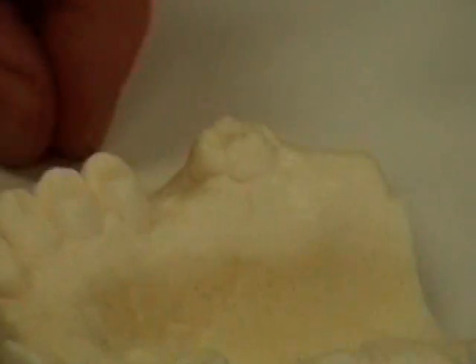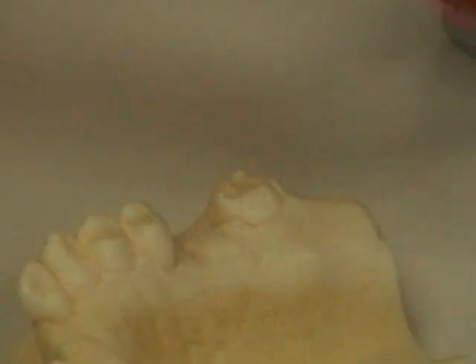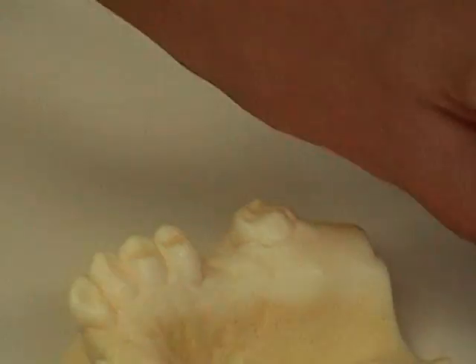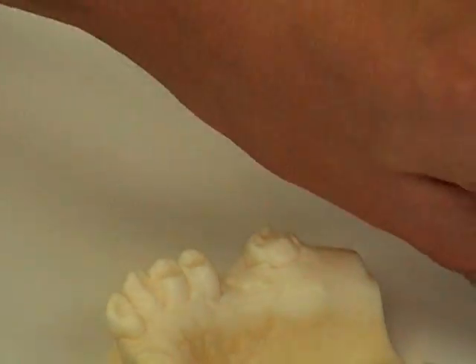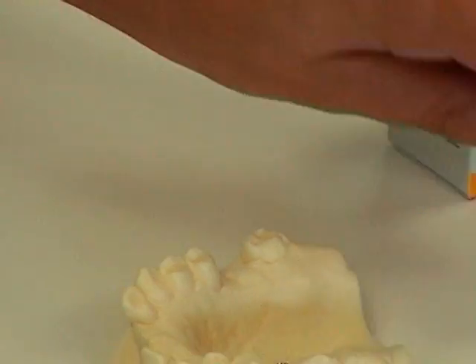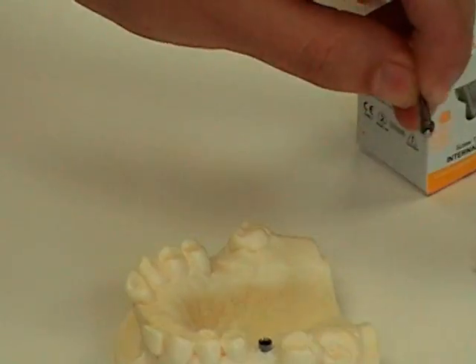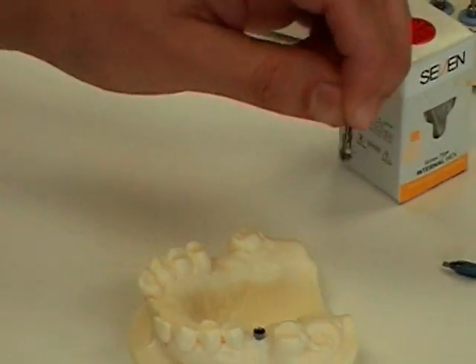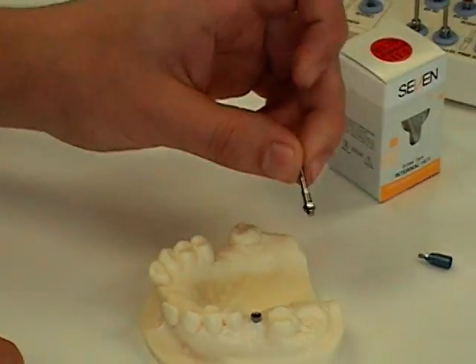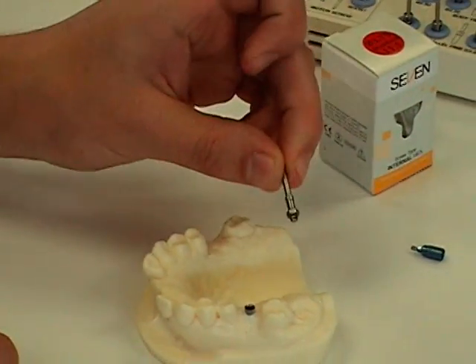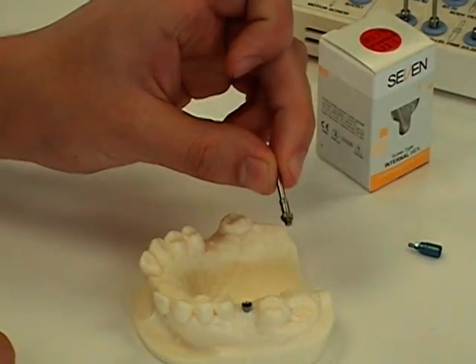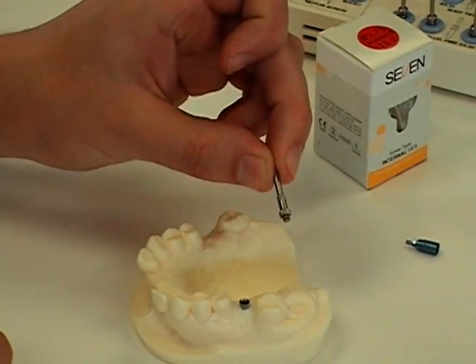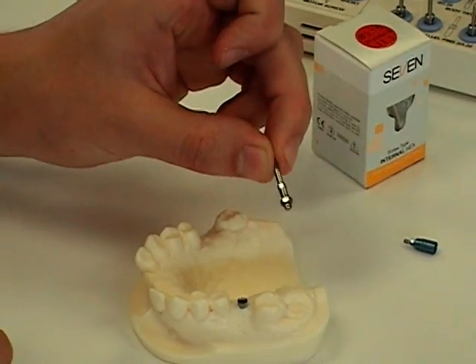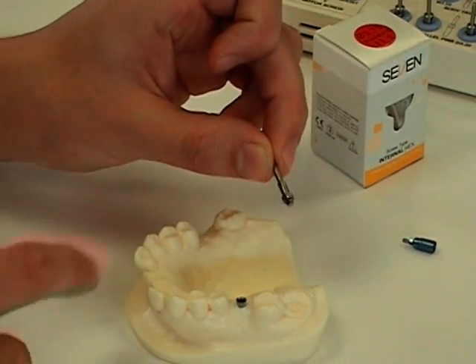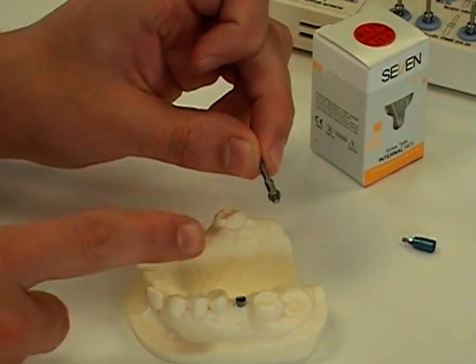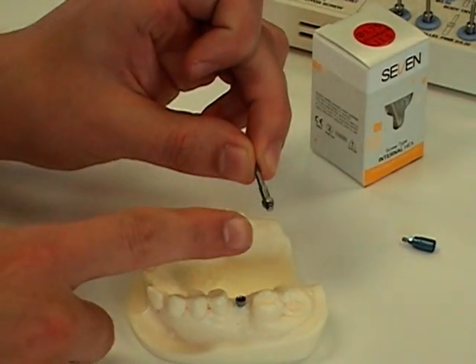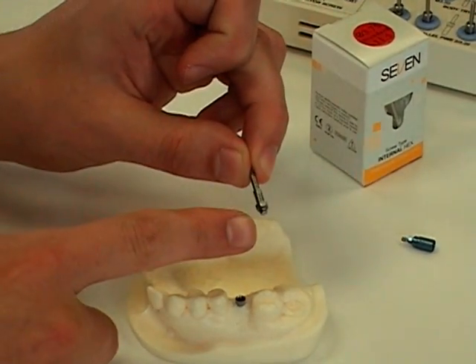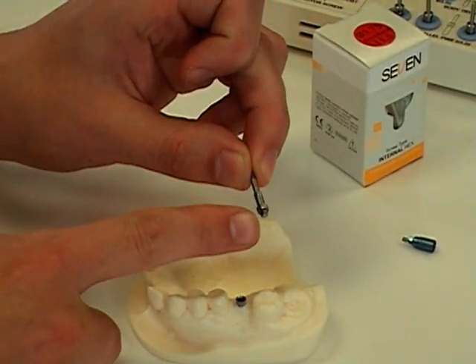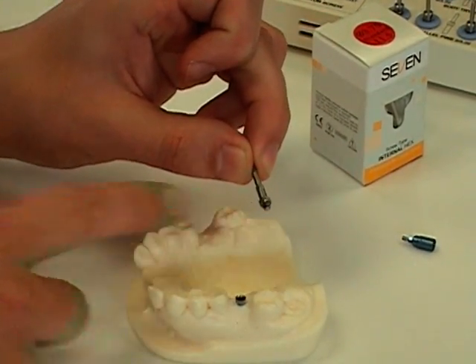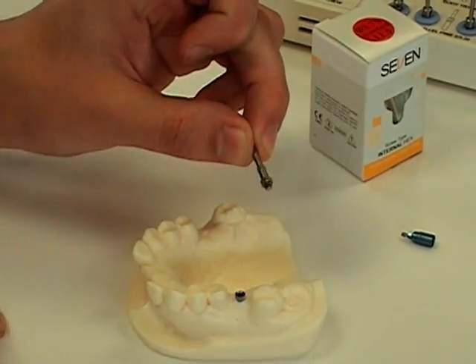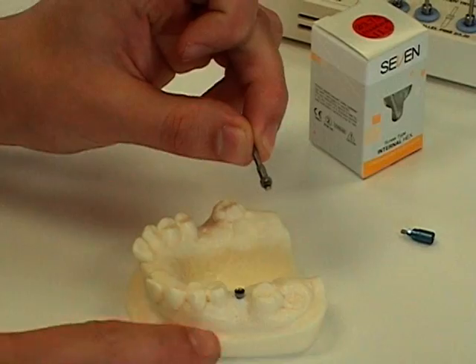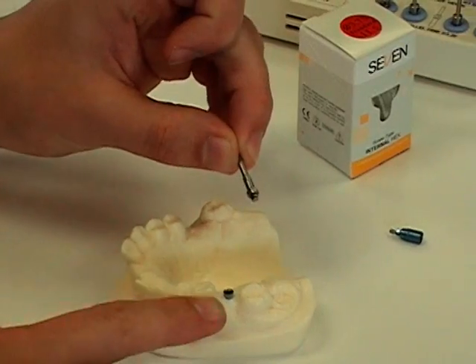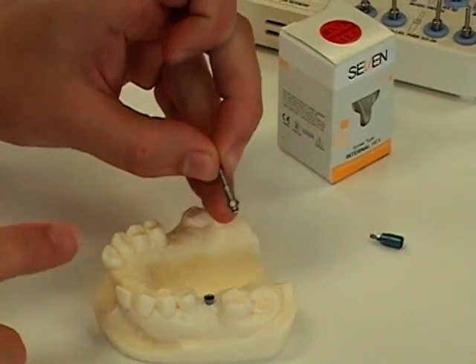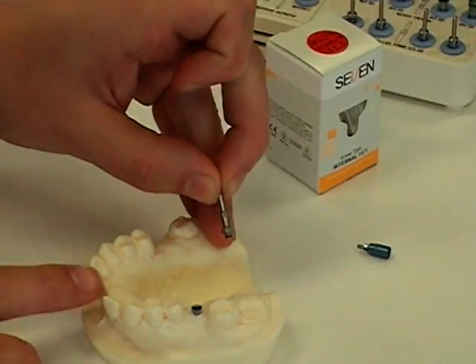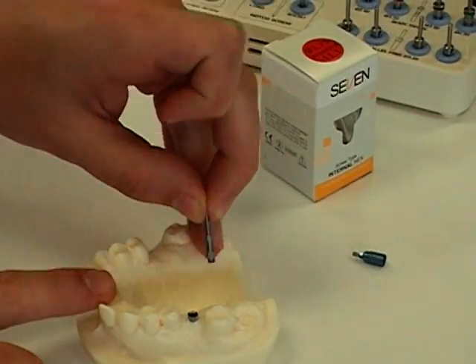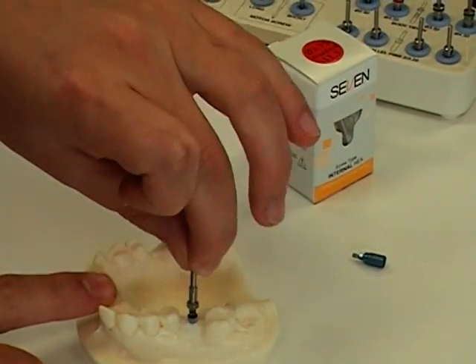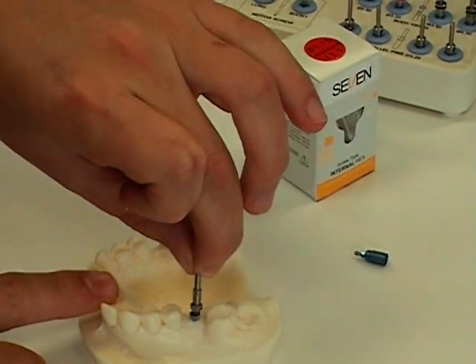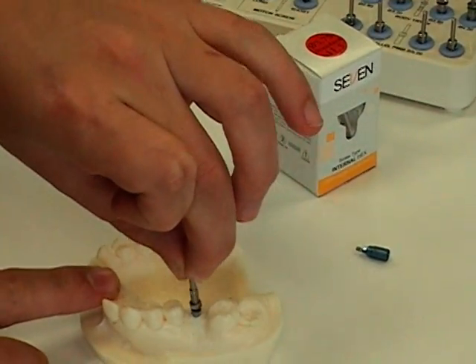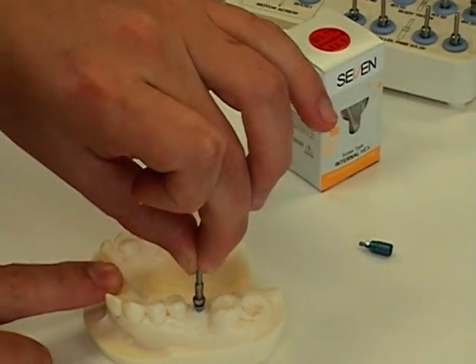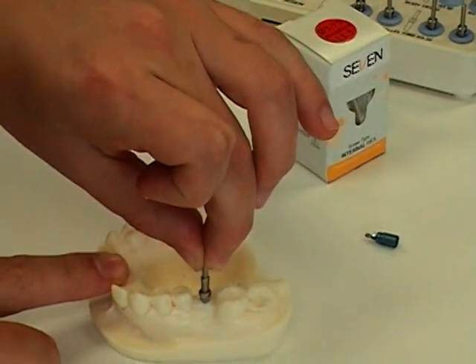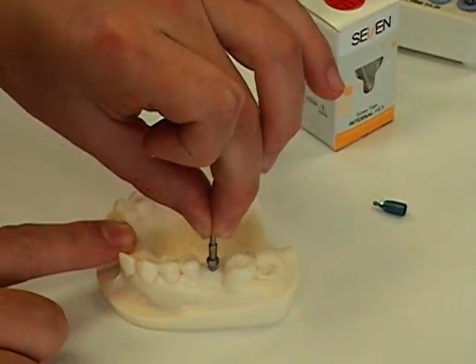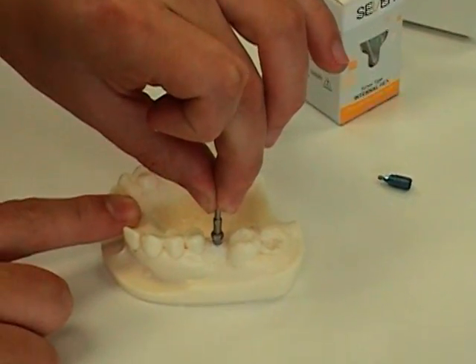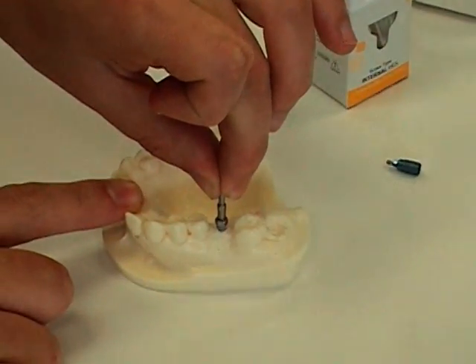We're going to show the direct insert tool that goes into the handpiece. As you can see, the bottom of it has the same size hex as the implant itself, so it will go right into the body of the implant.